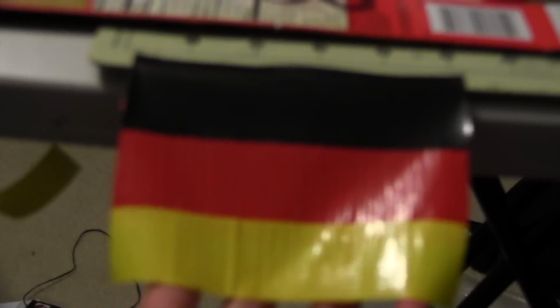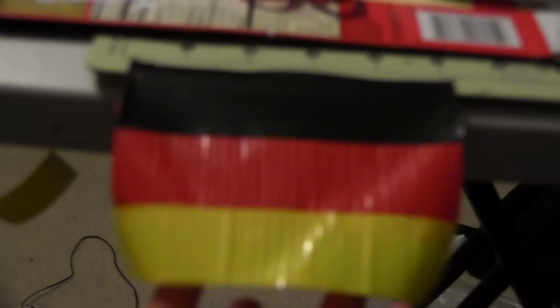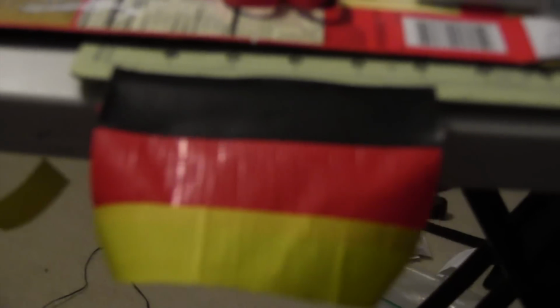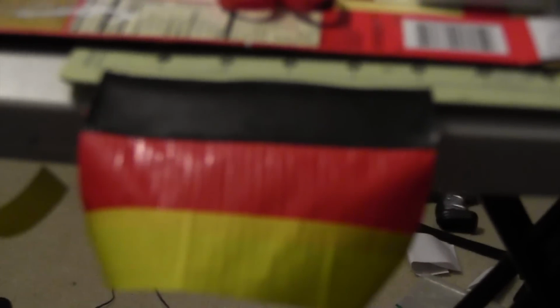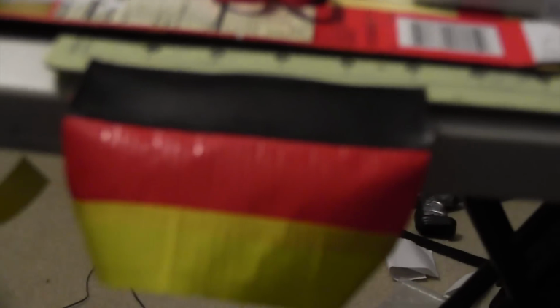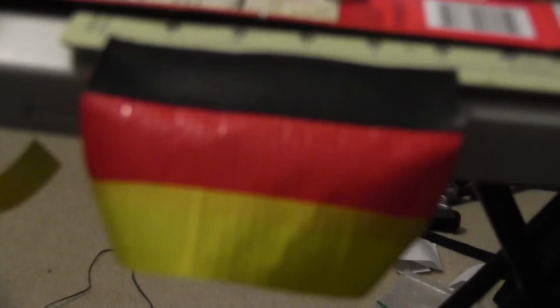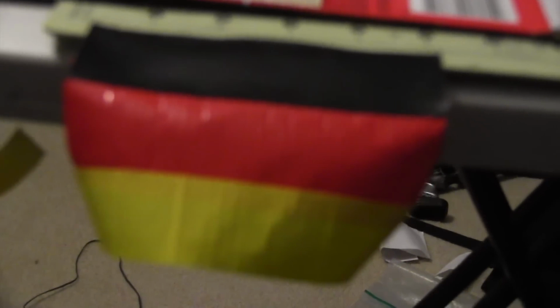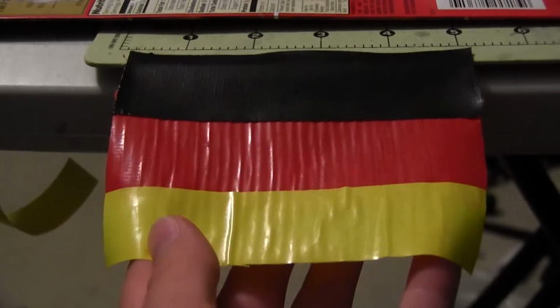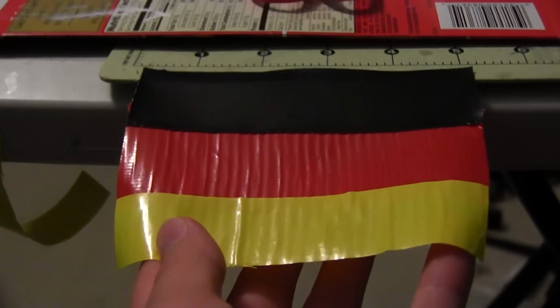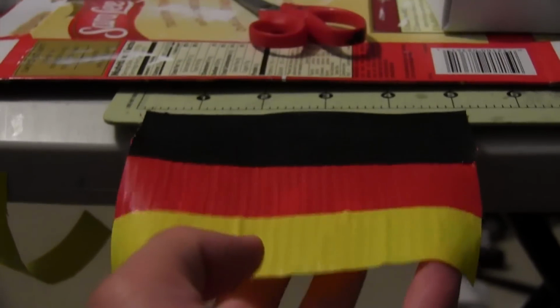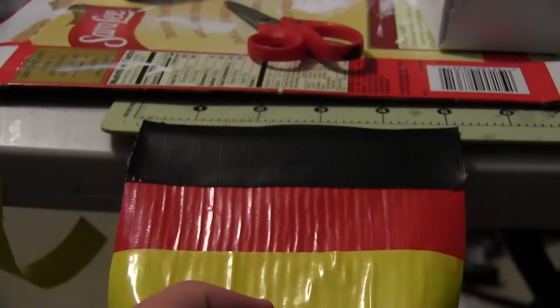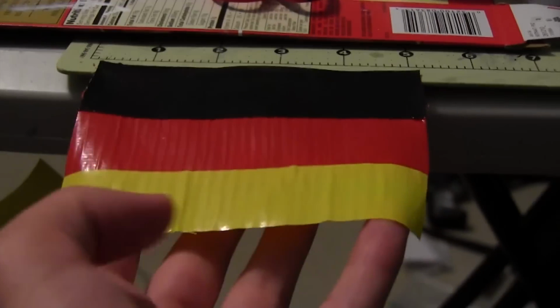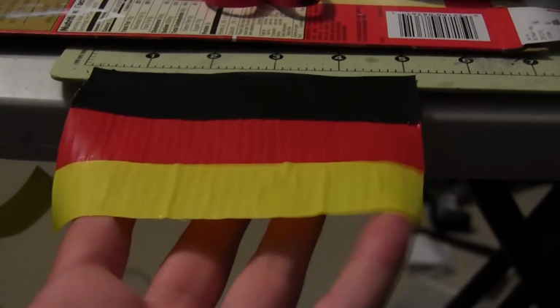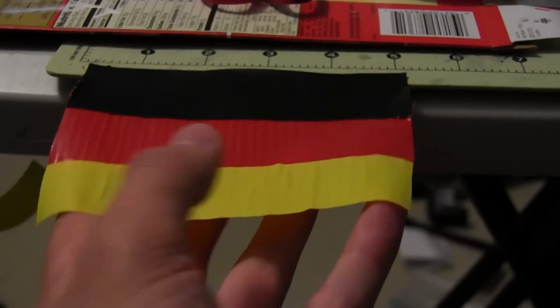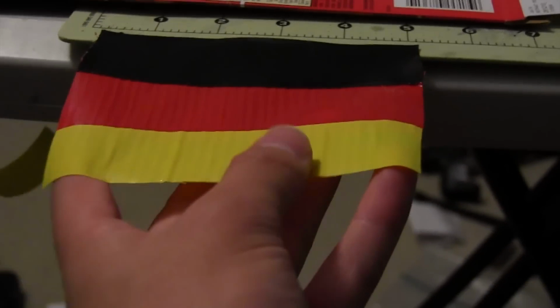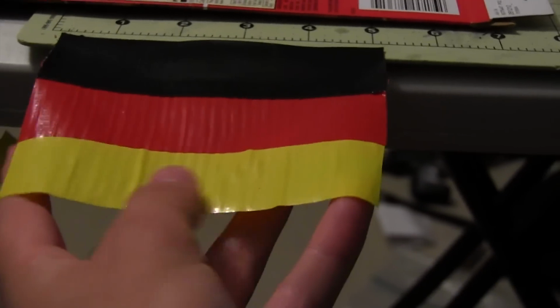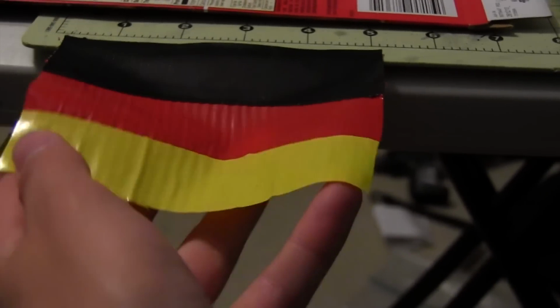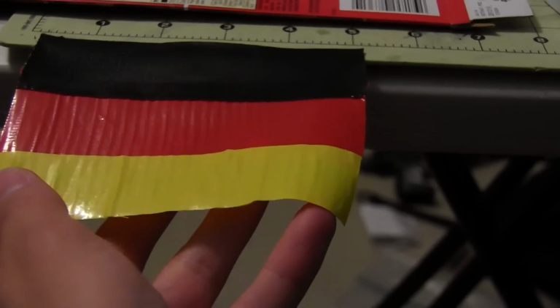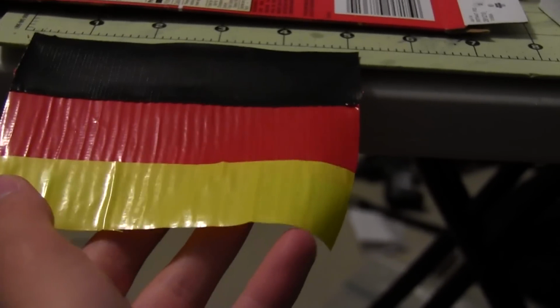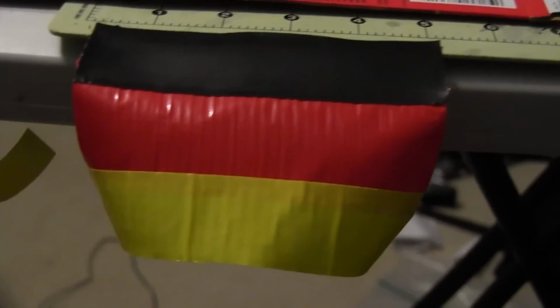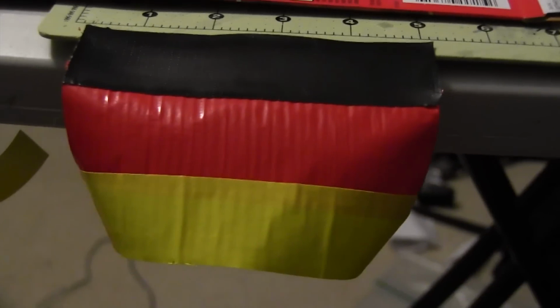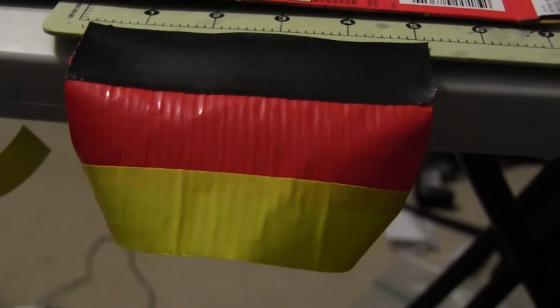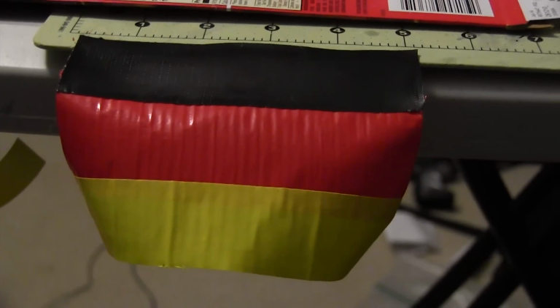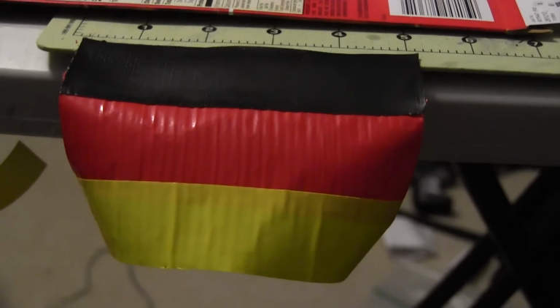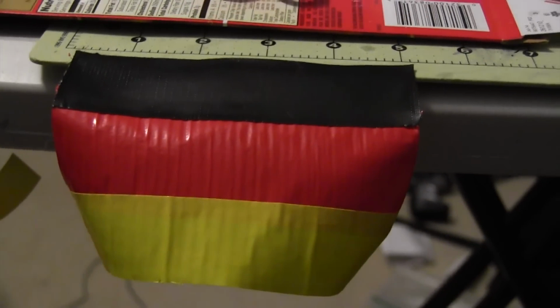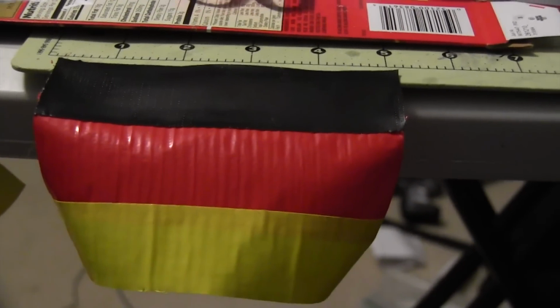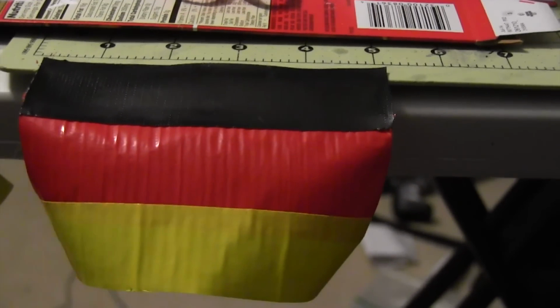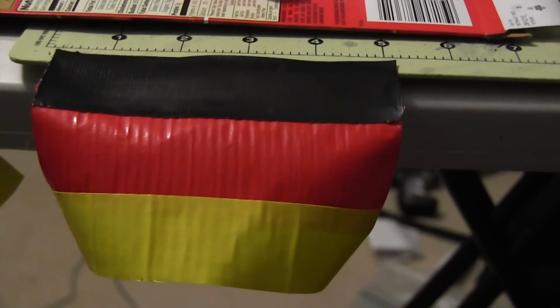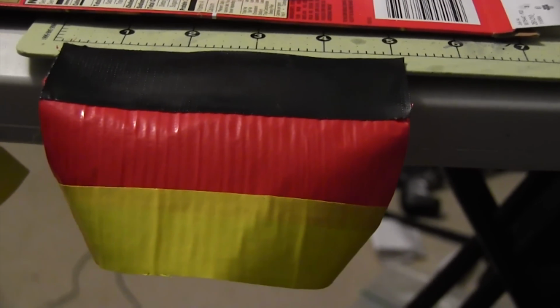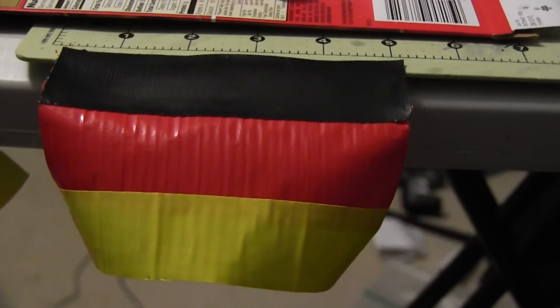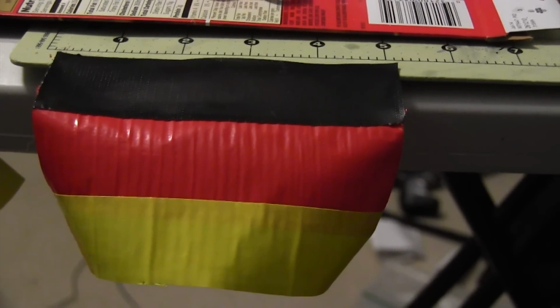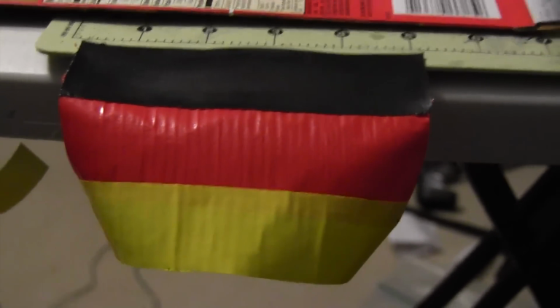I have manual focus on — what am I doing with manual focus on? It's a really easy foreign country mission patch. This would actually work with a lot of countries, like you could do this with Spain, current Russia.